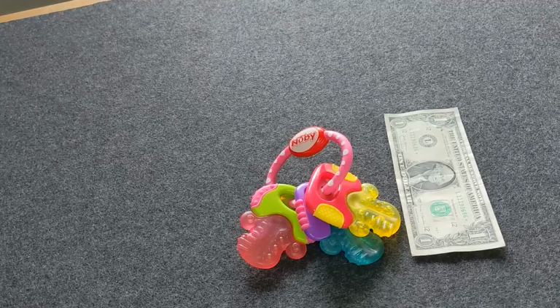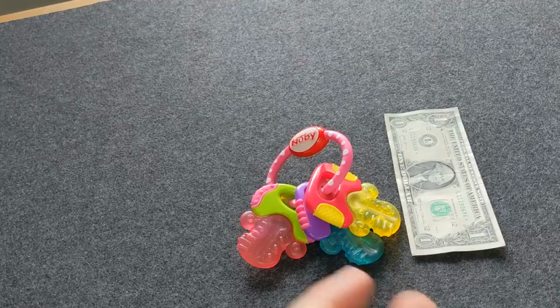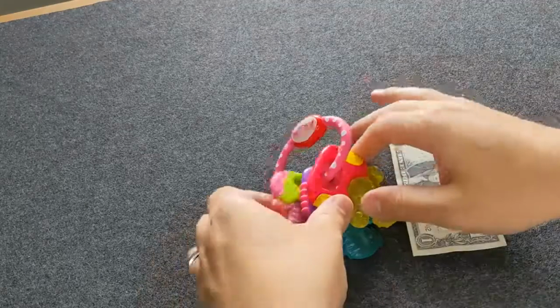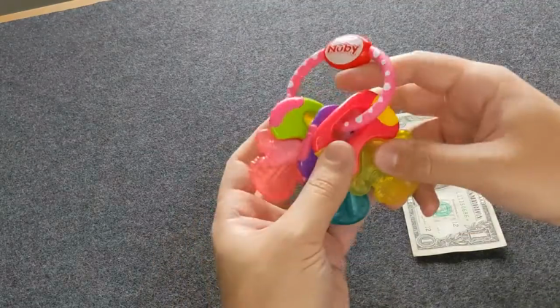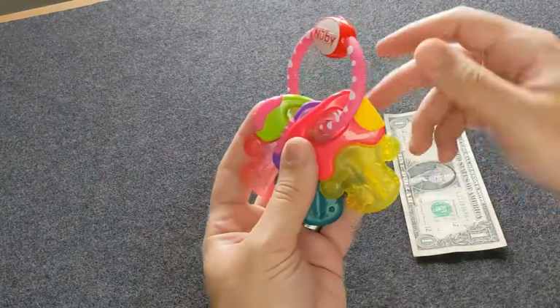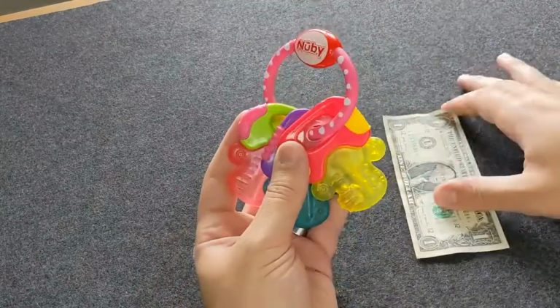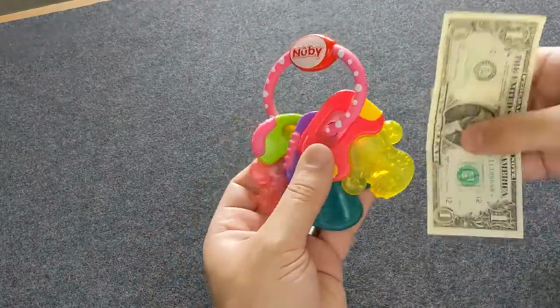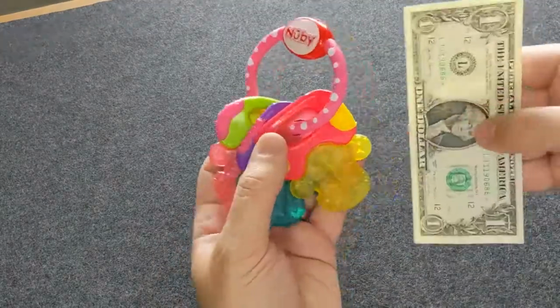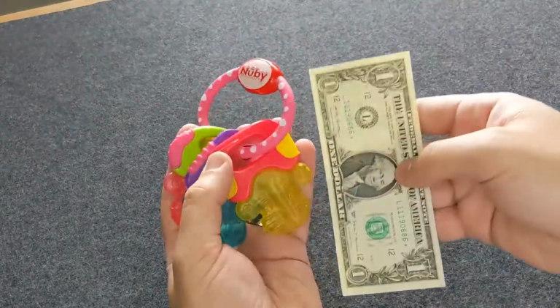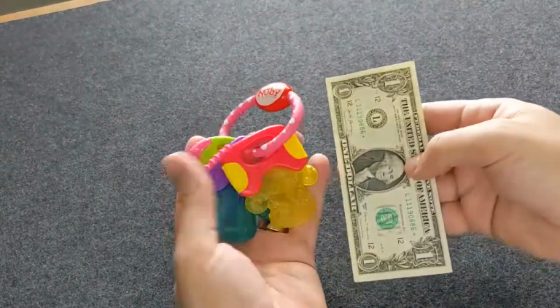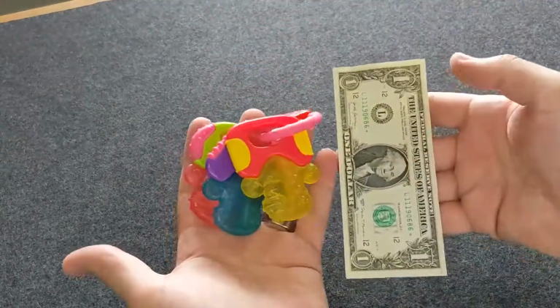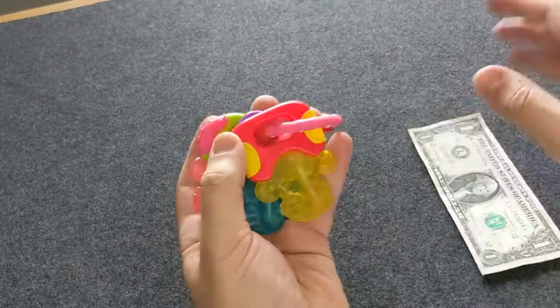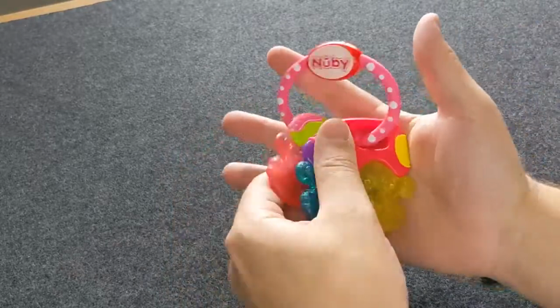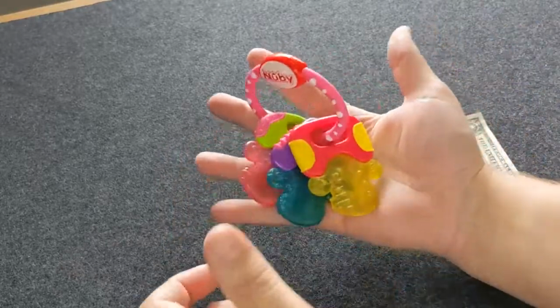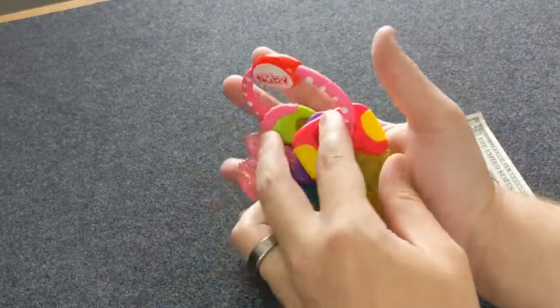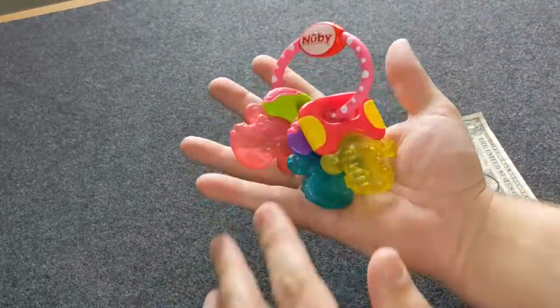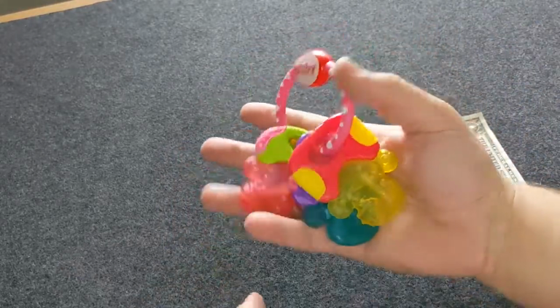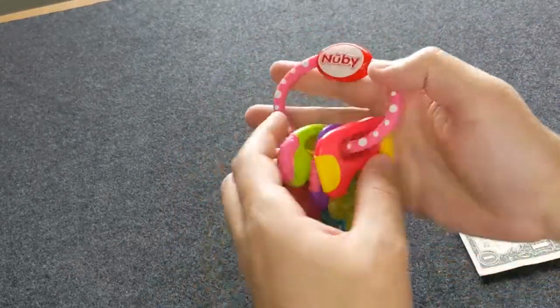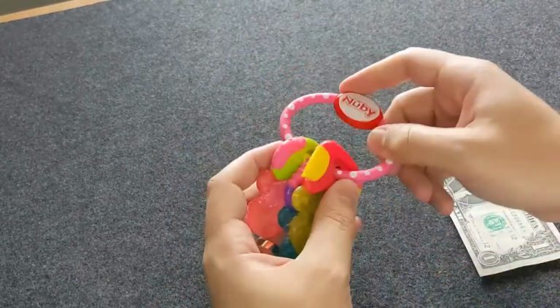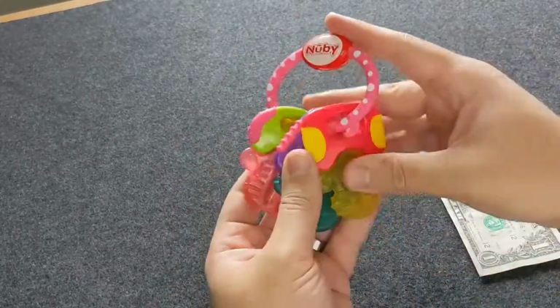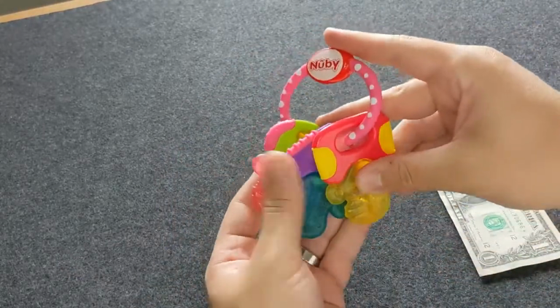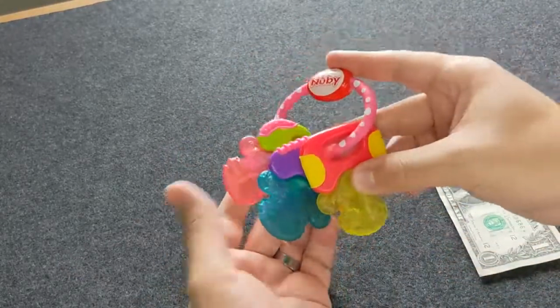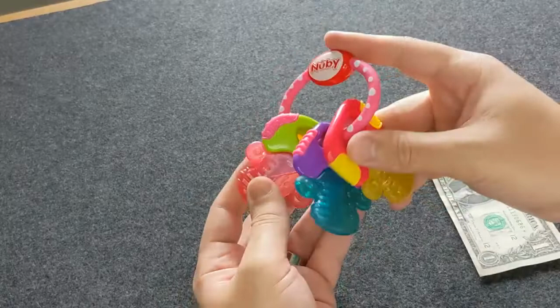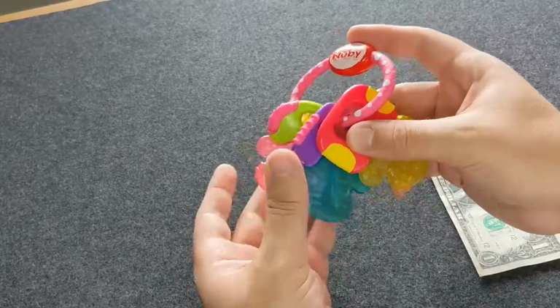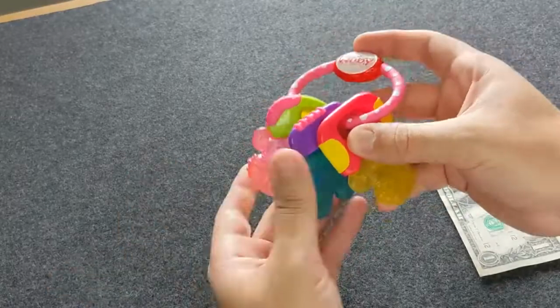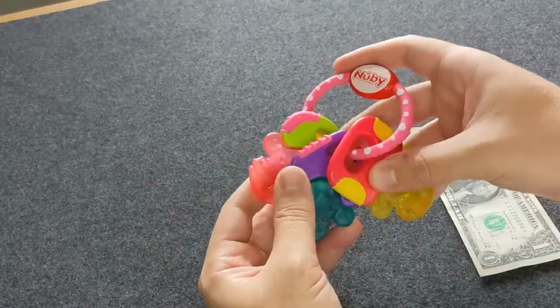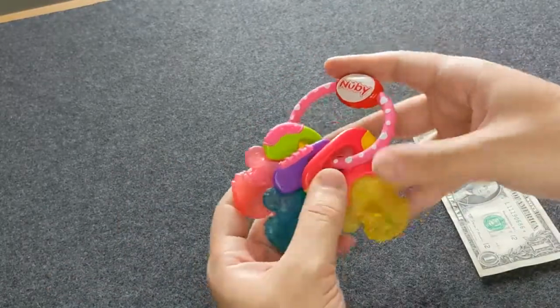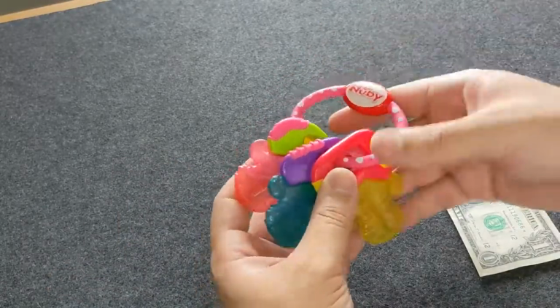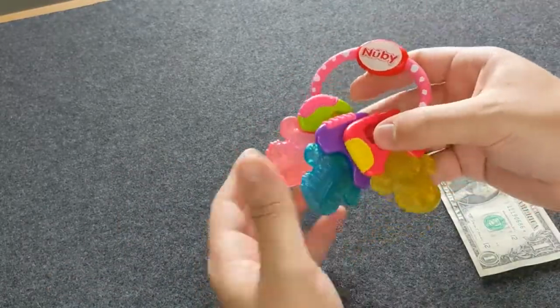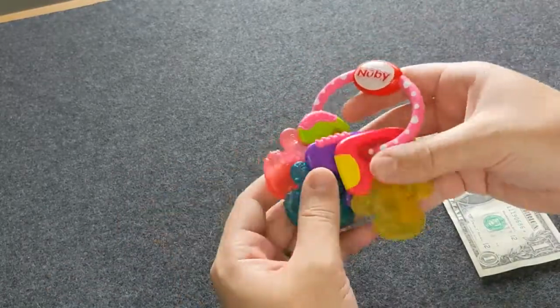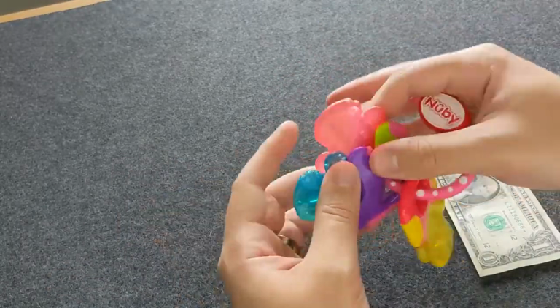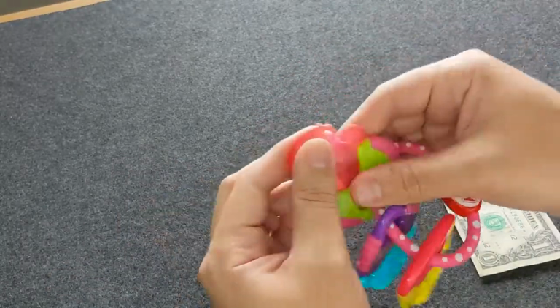This is a quick hands-on with these teething keys from Newbie. You can see a US dollar bill for reference, and I've got bigger hands there. These have been a favorite with our kids when they're going through teething — even before they're teething, they like chewing on these.